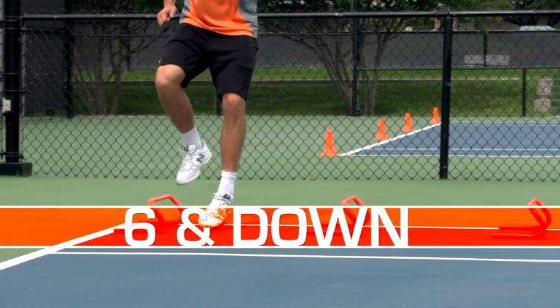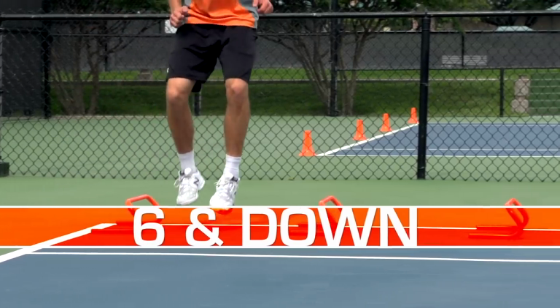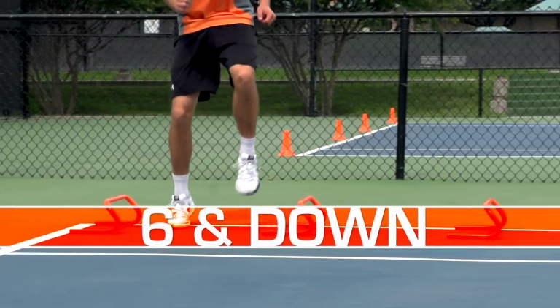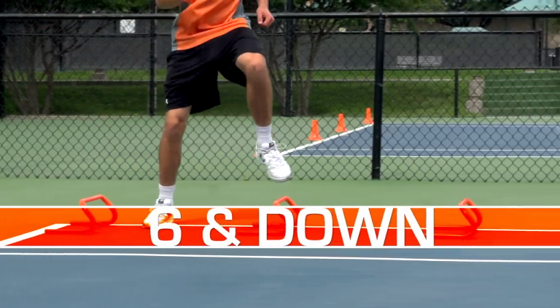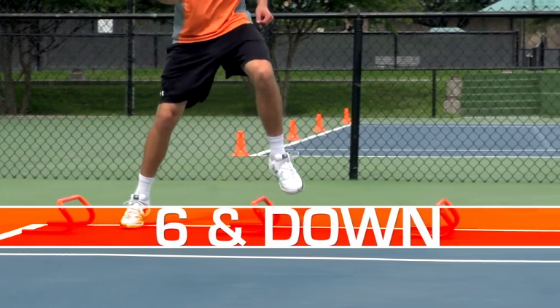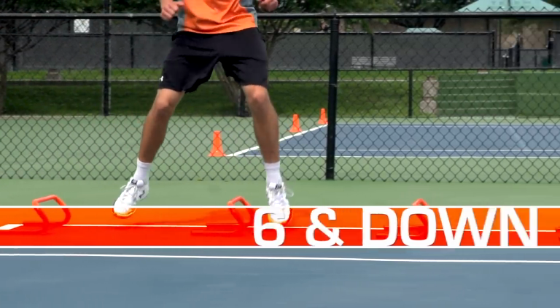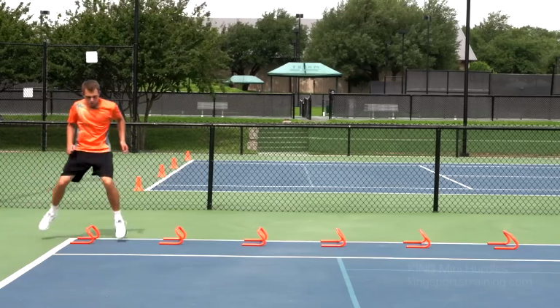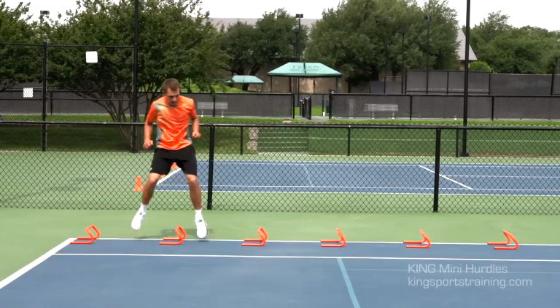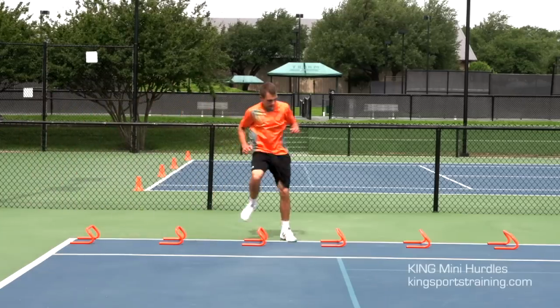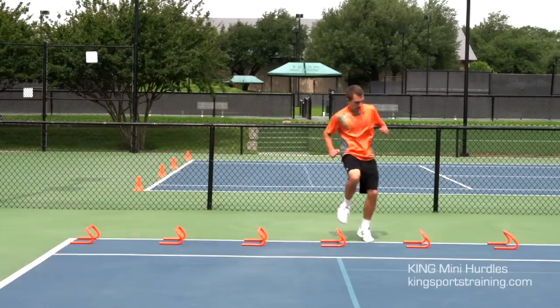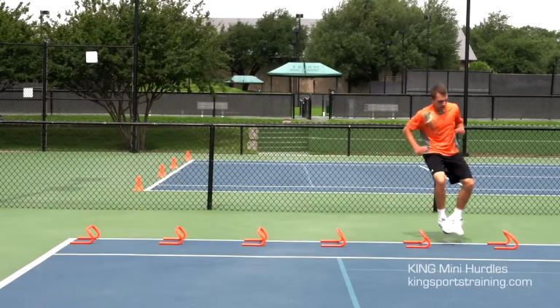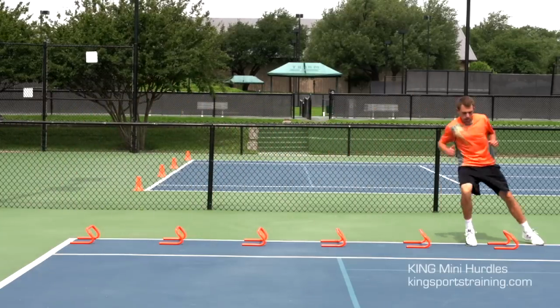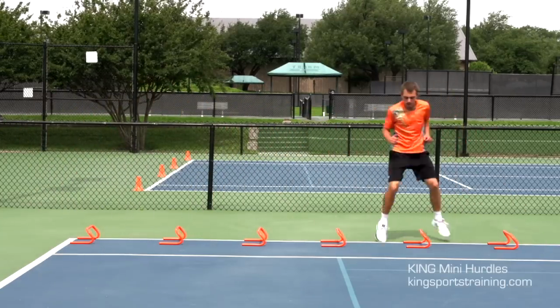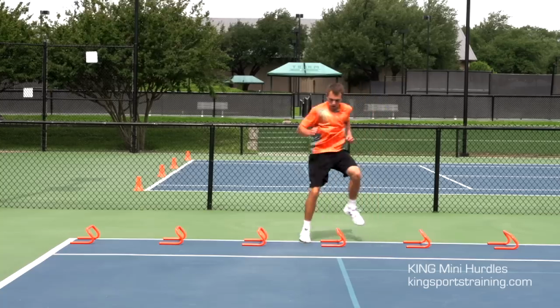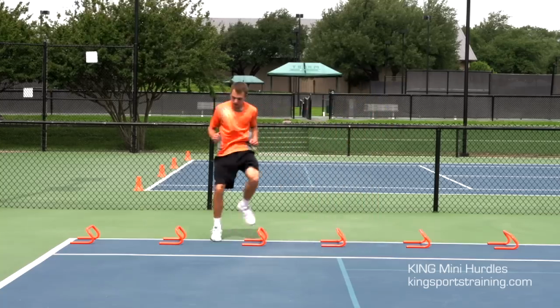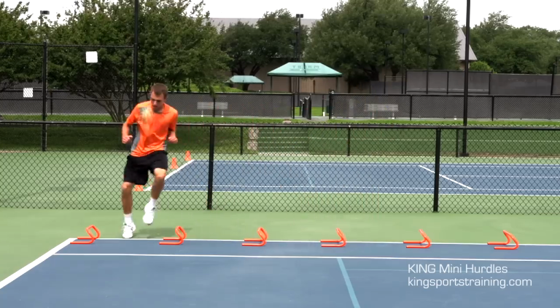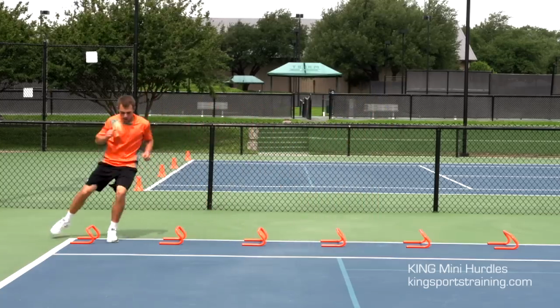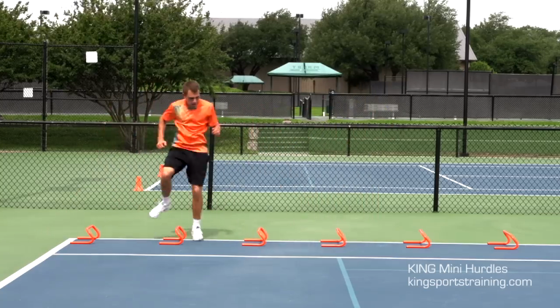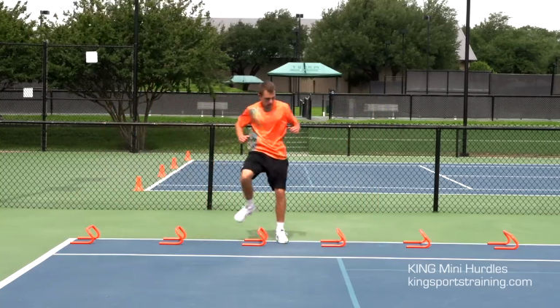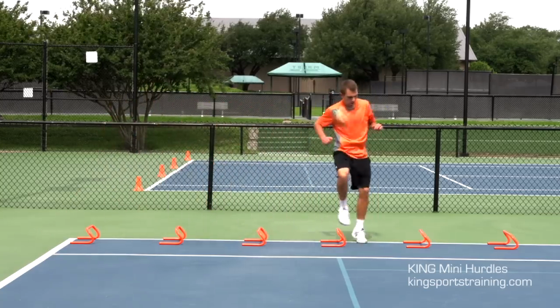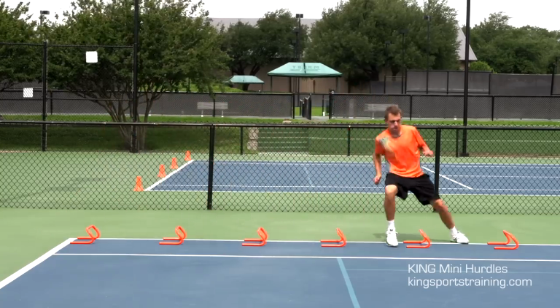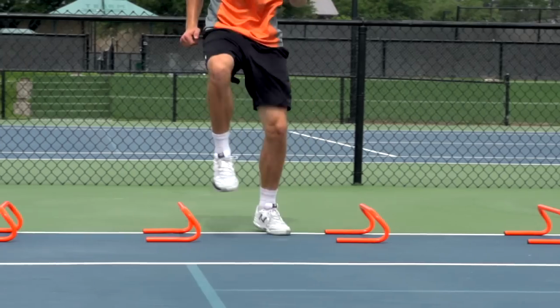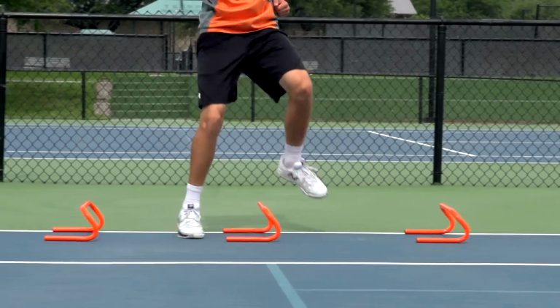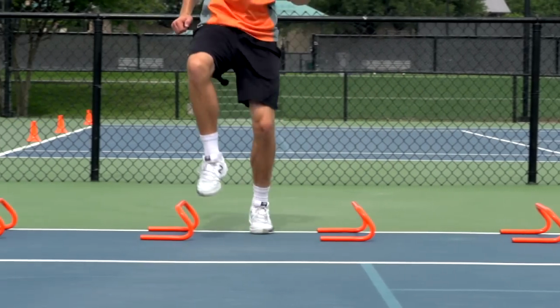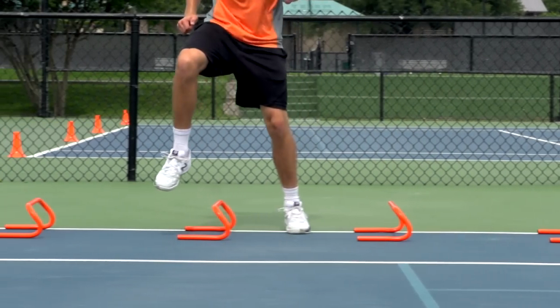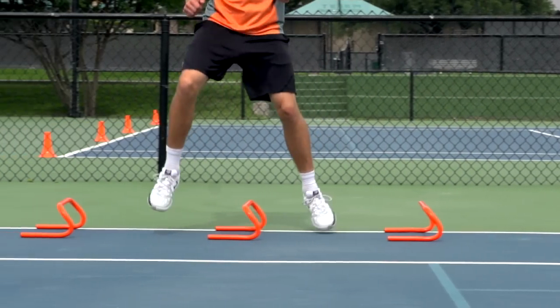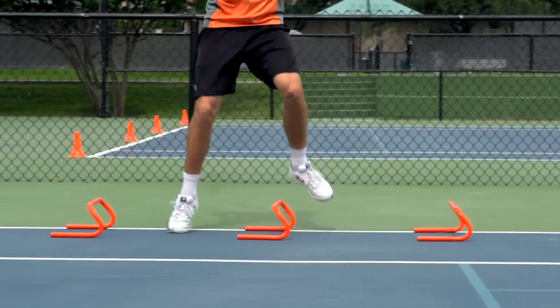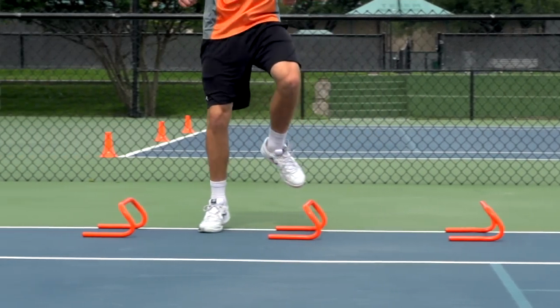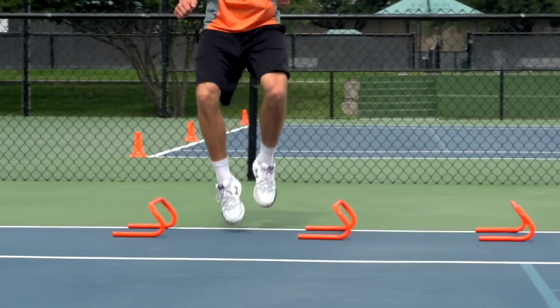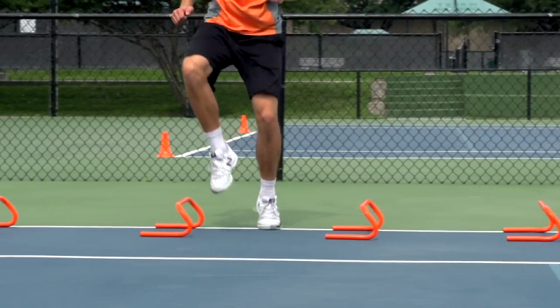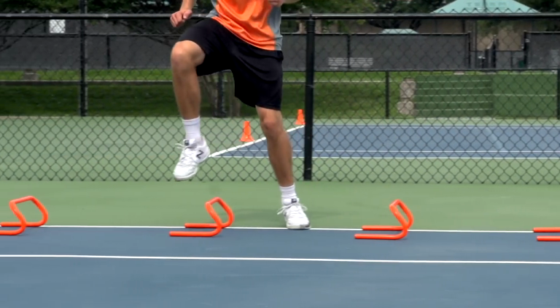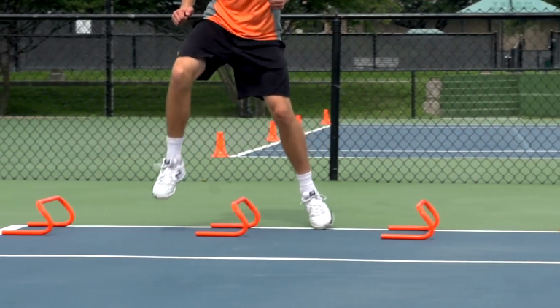Six and Down is a lateral movement drill using the King mini hurdles. Set up six hurdles at three-foot spacing. Side step over all six hurdles and back. Repeat this over five hurdles and be sure to push off your back foot and be light on your feet to avoid pounding the ground.